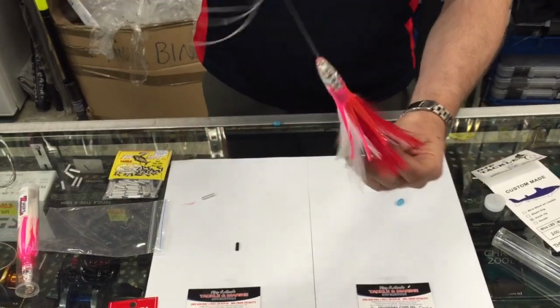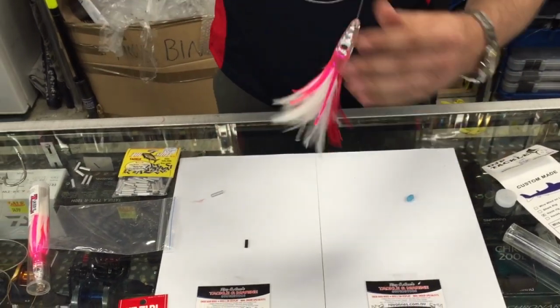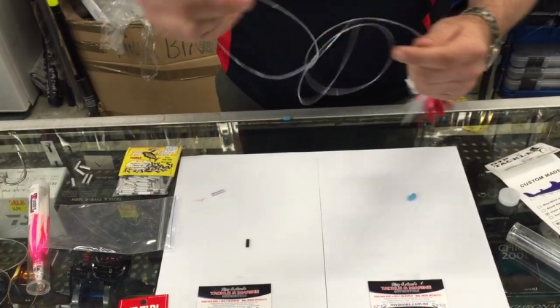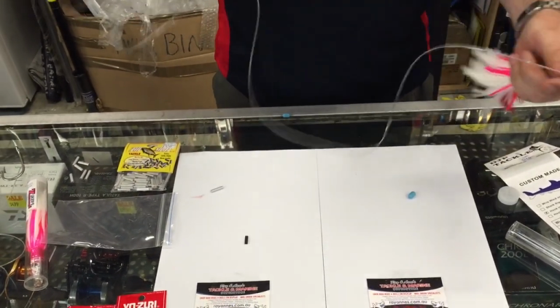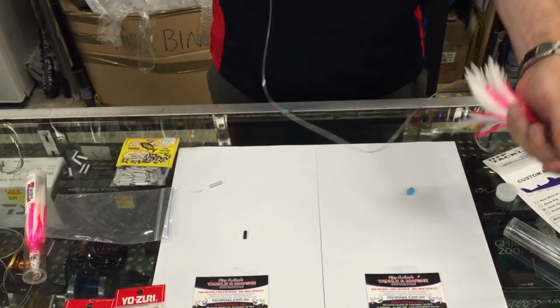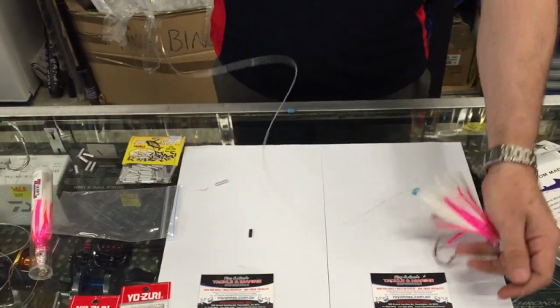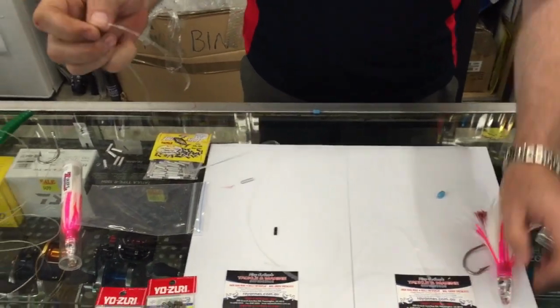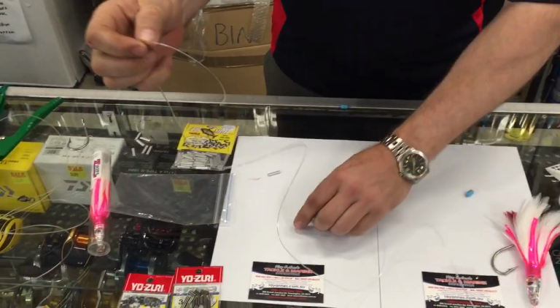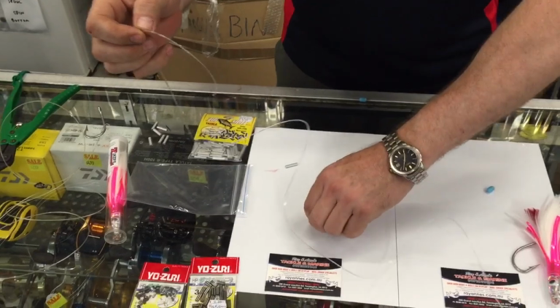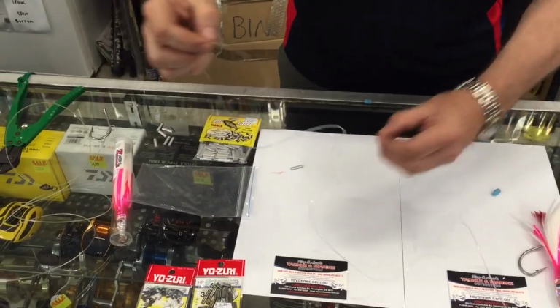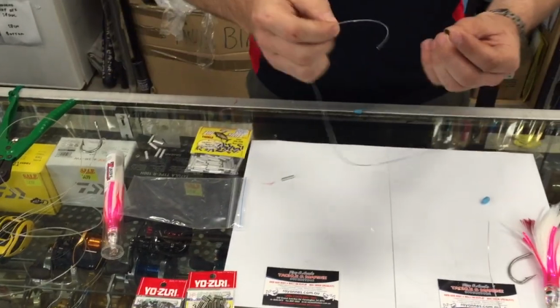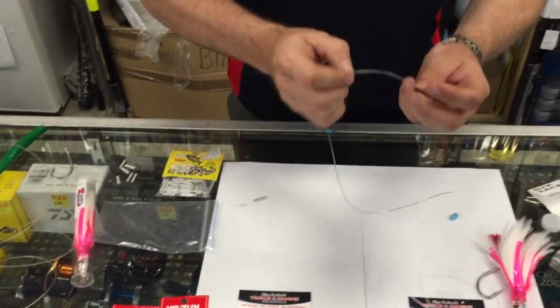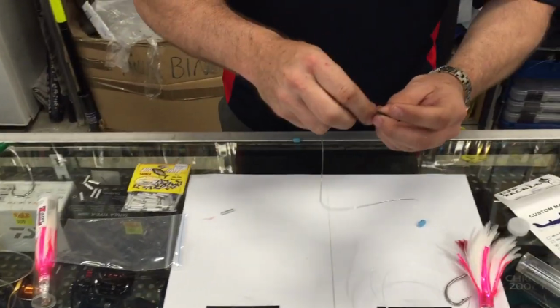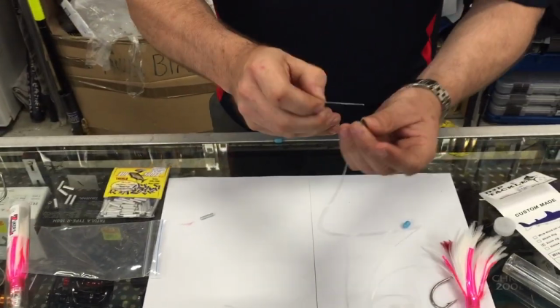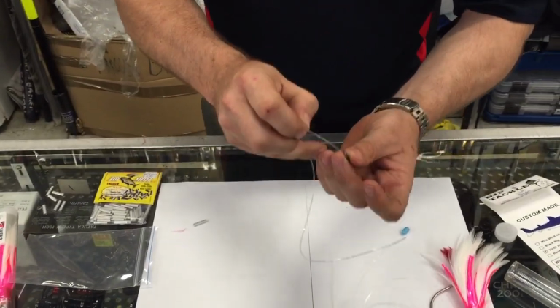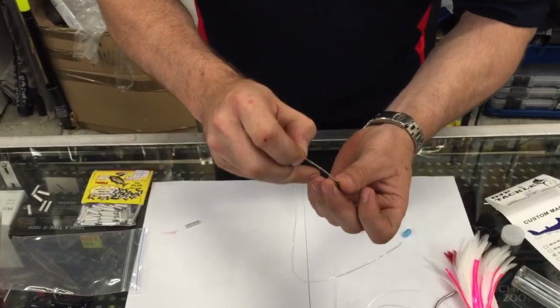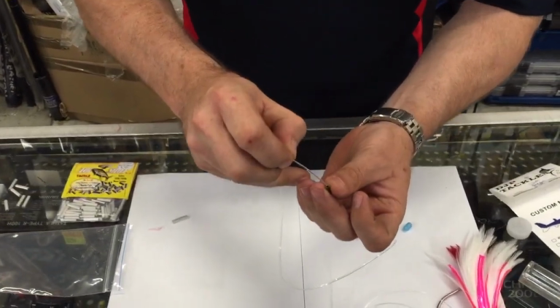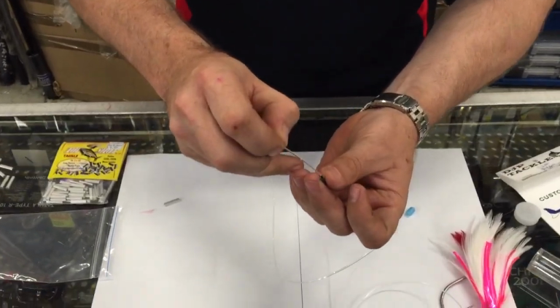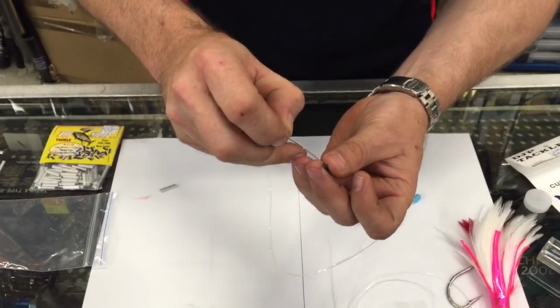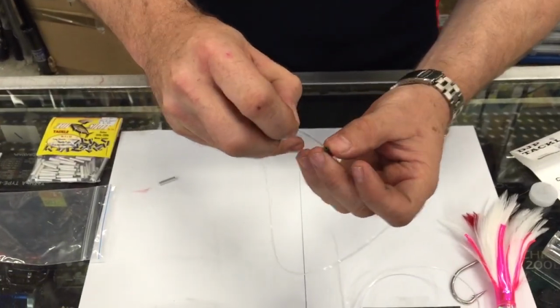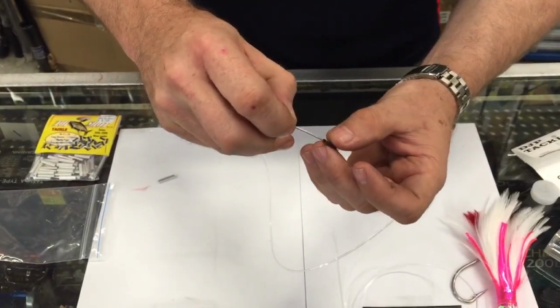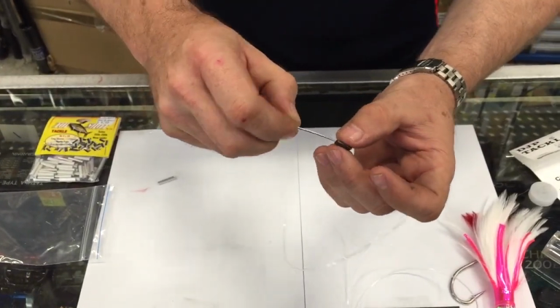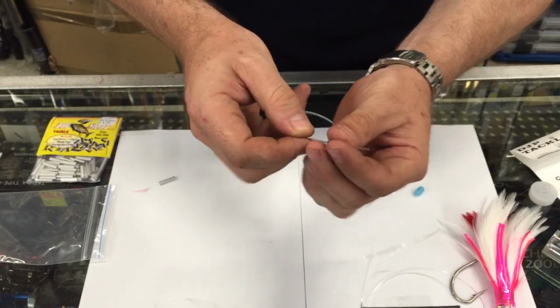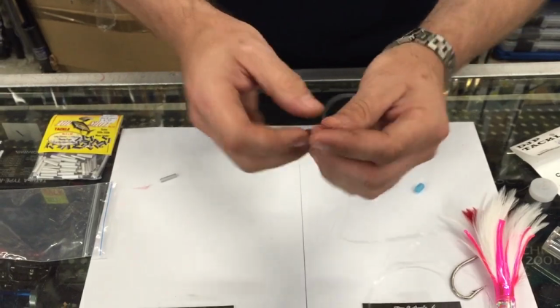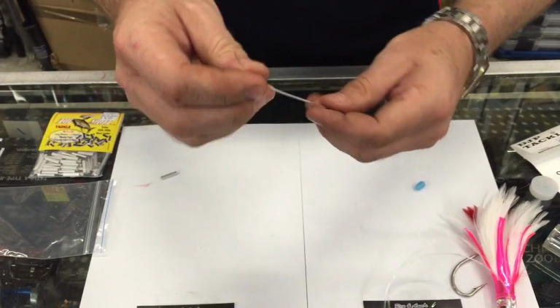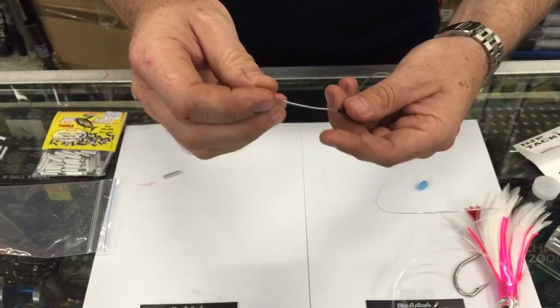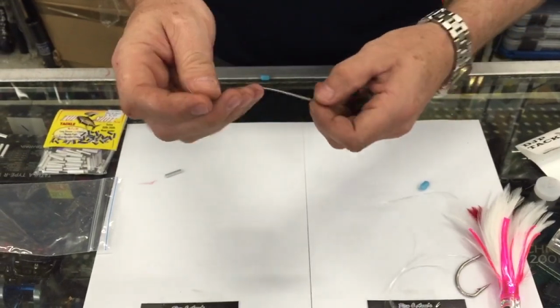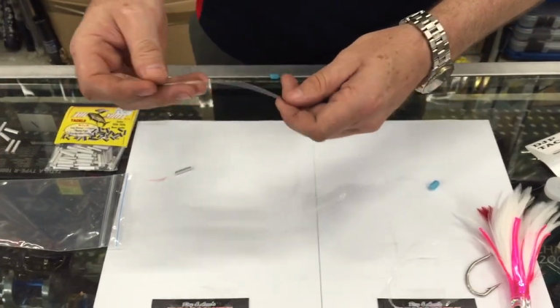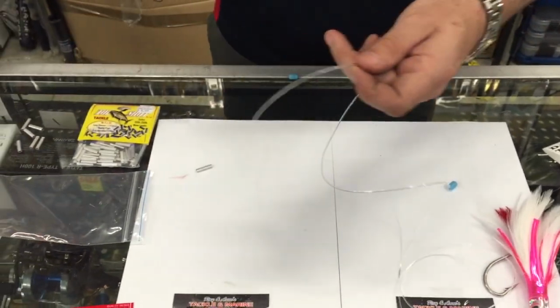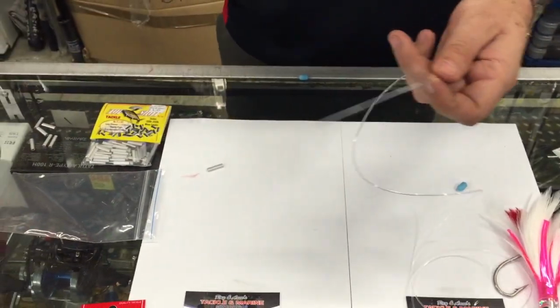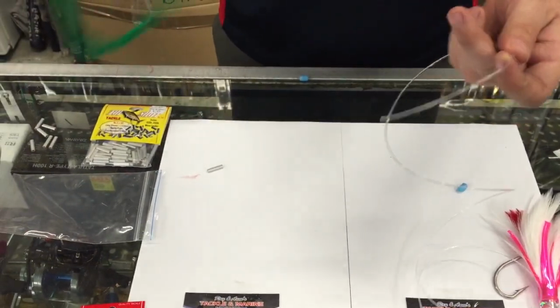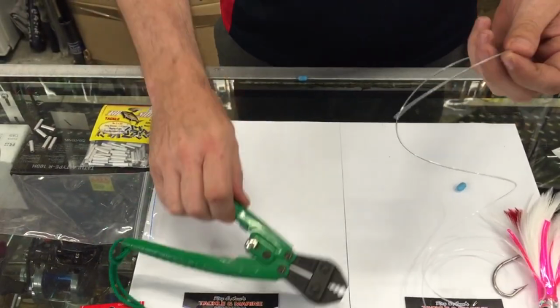The tricky part is crimping the other end. First of all, the crimp must be the right size to the line so it's a nice snug fit — not too loose. Slide the crimp on and get your pliers ready.